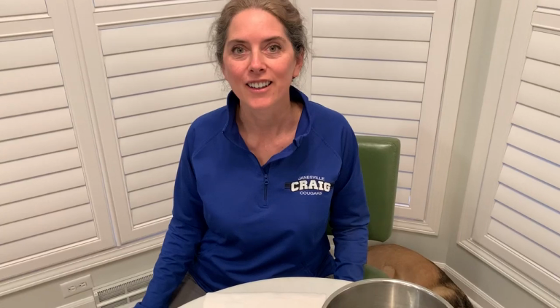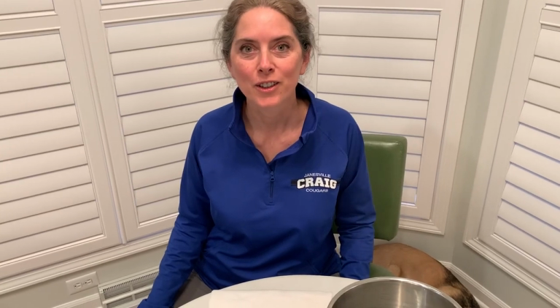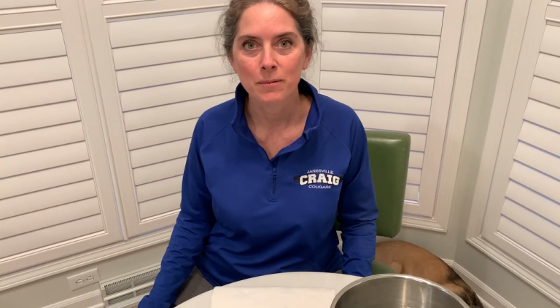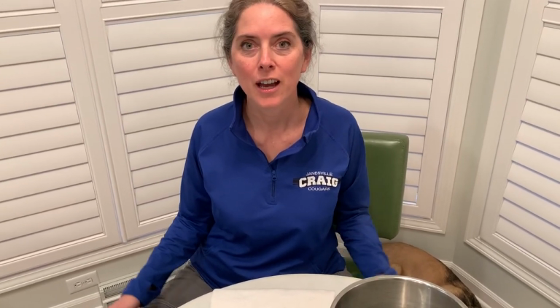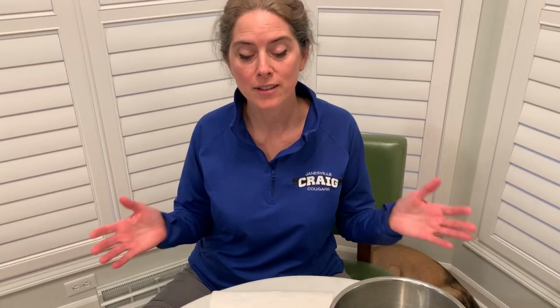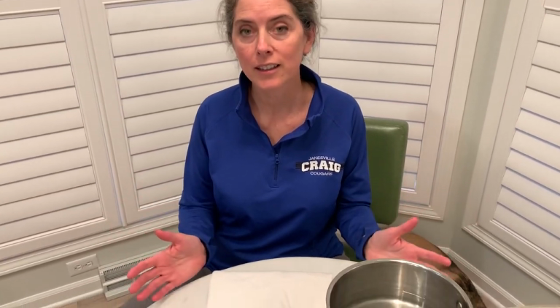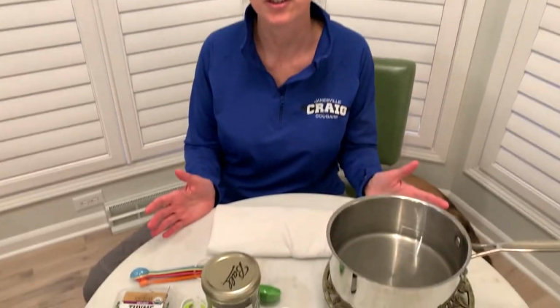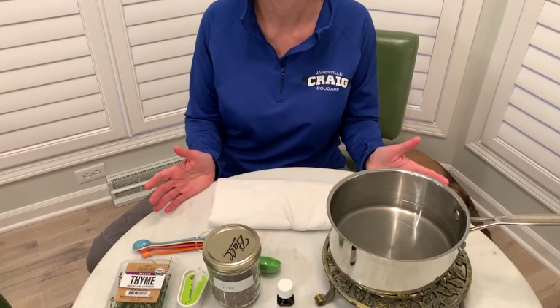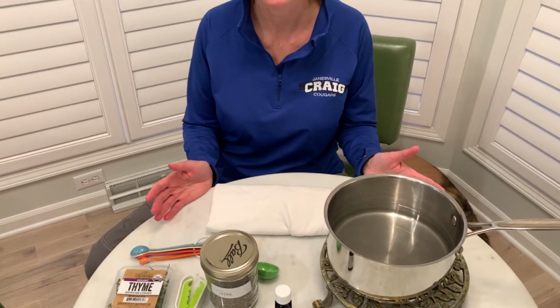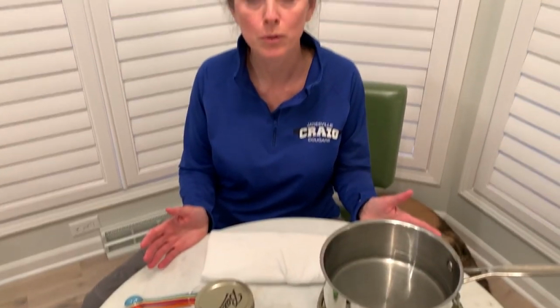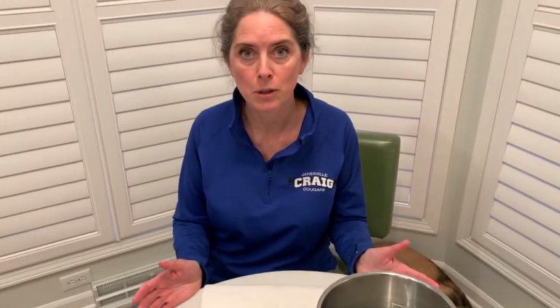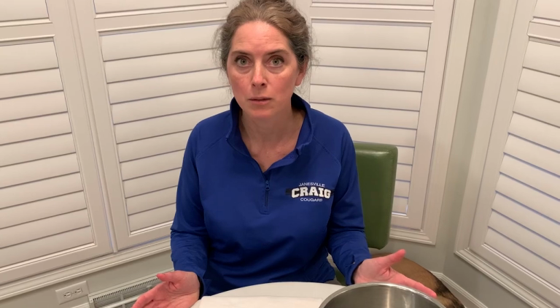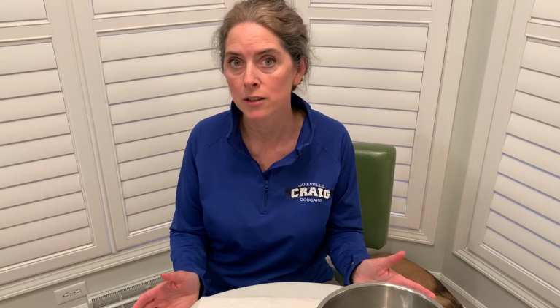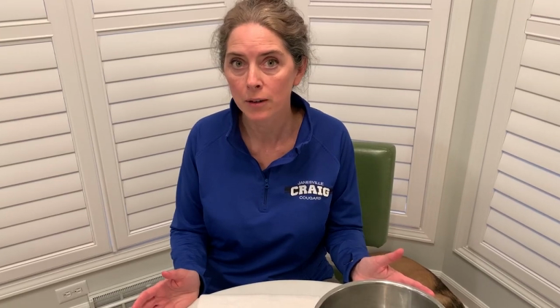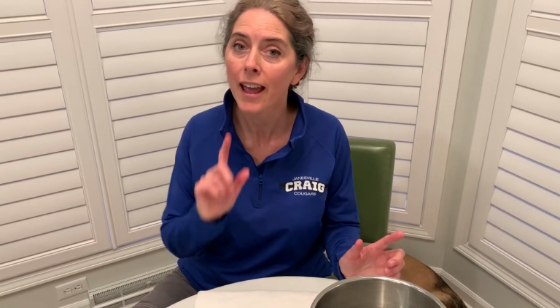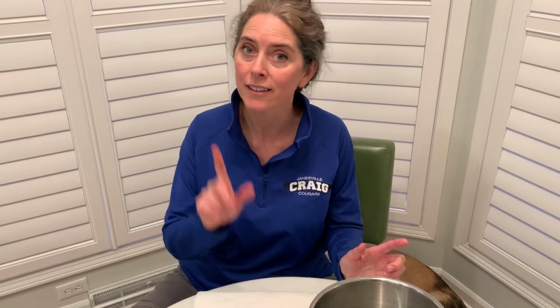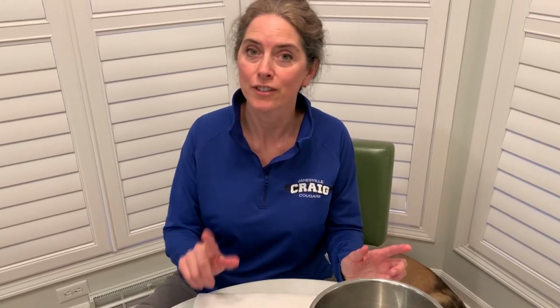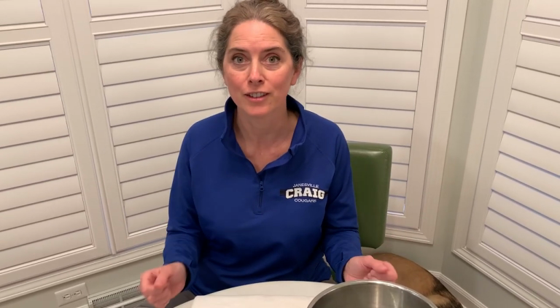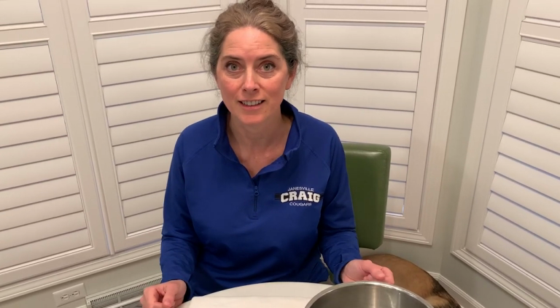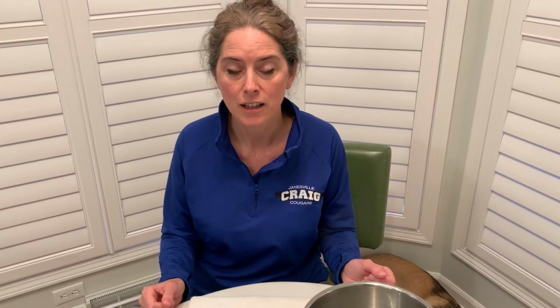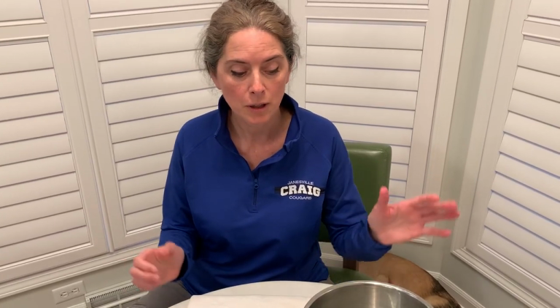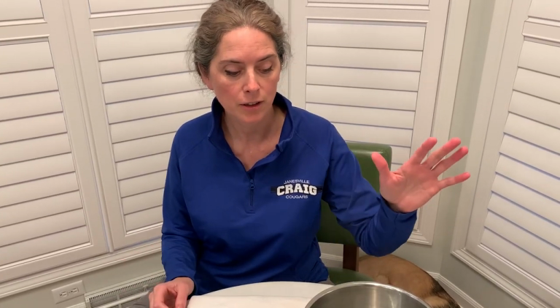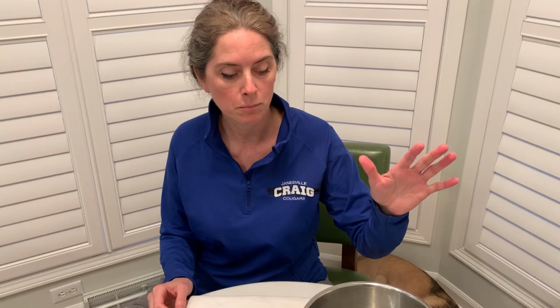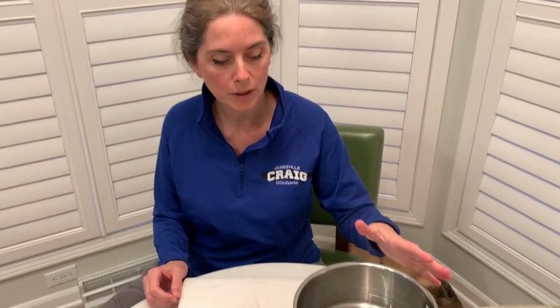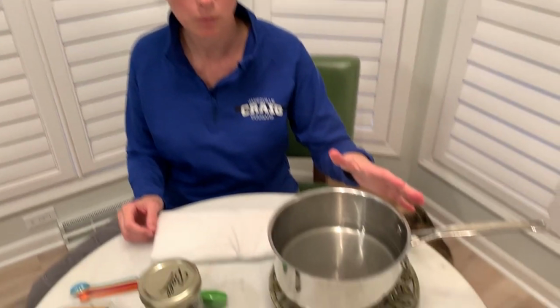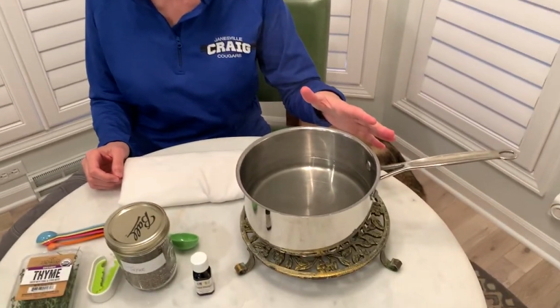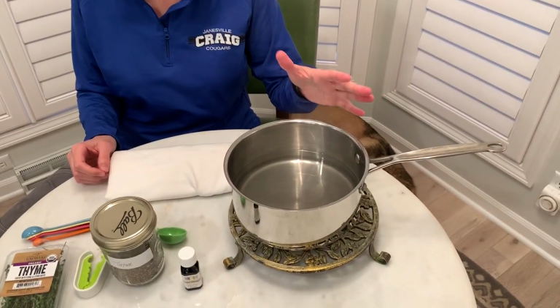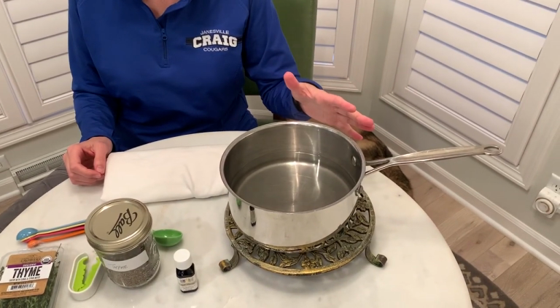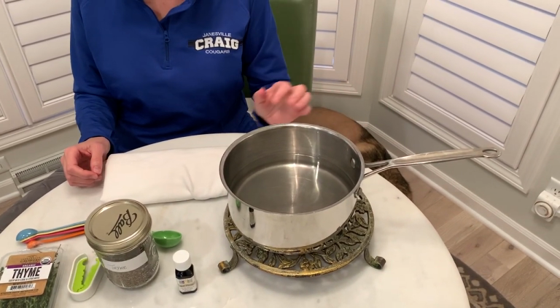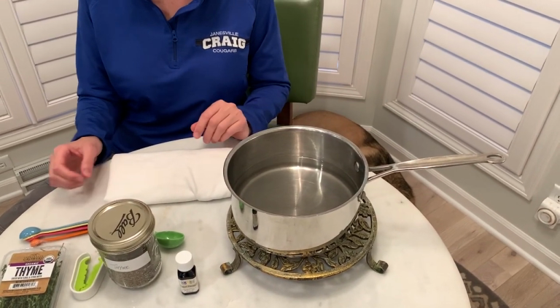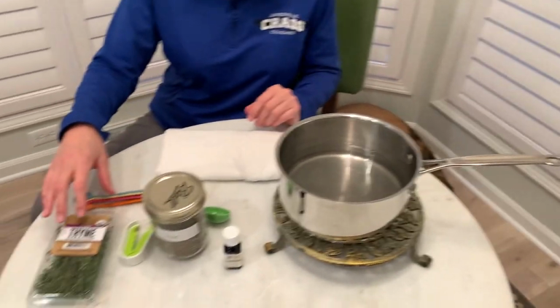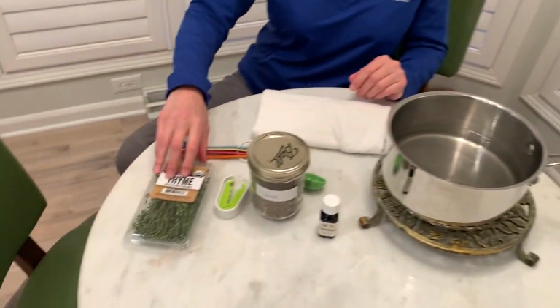Hi, Dr. Jill Krista here. I'm here now with the second kitchen herb that you can use to boost your immunity and protect you from viral and fungal illnesses. So we have here a boiling pot of water. I'm going to show you how to use thyme.